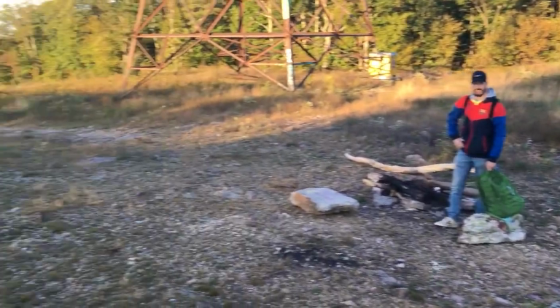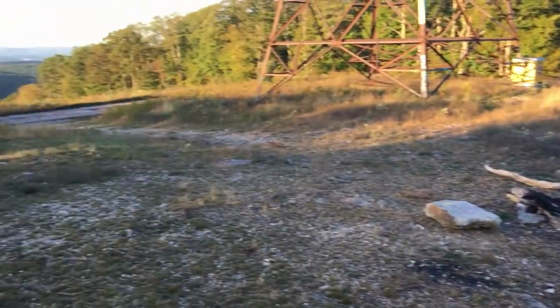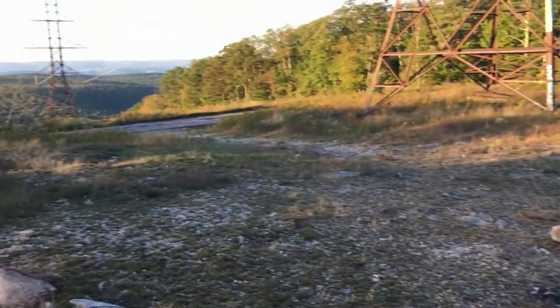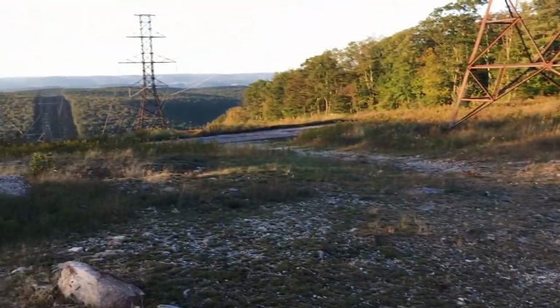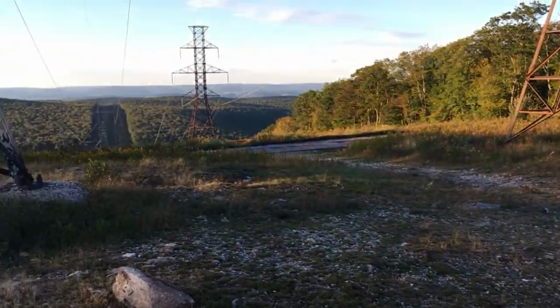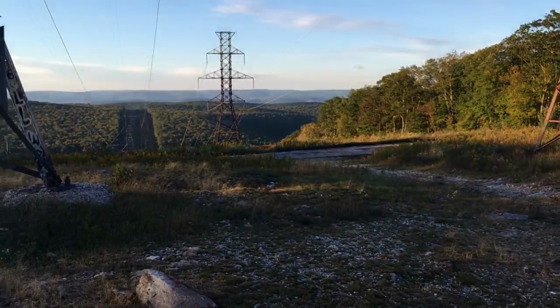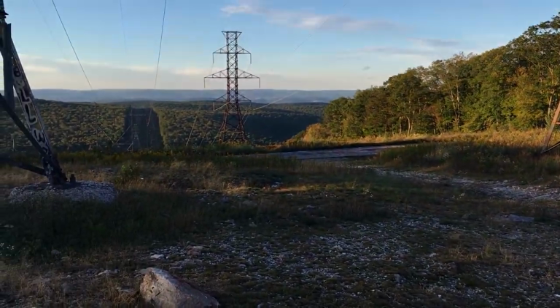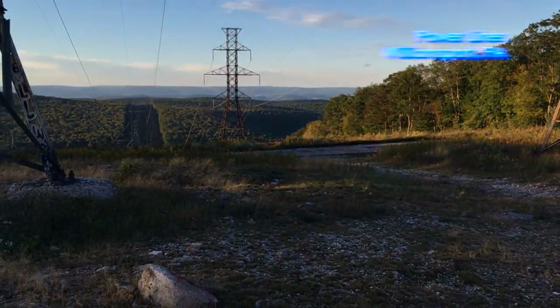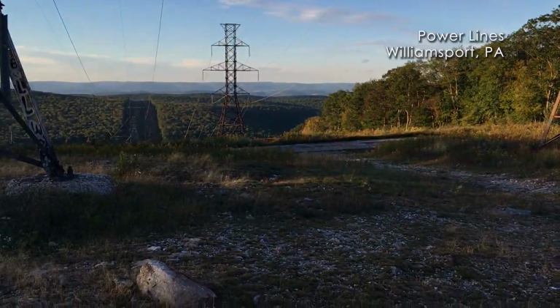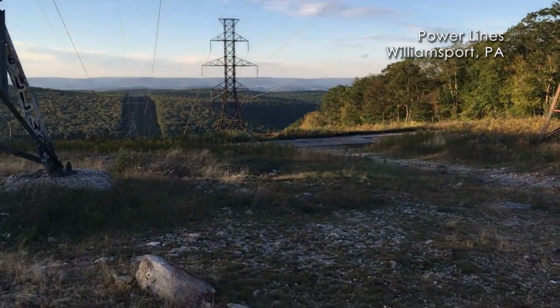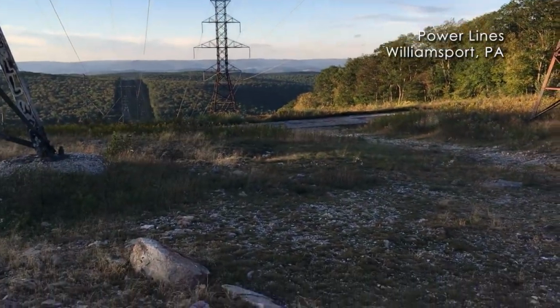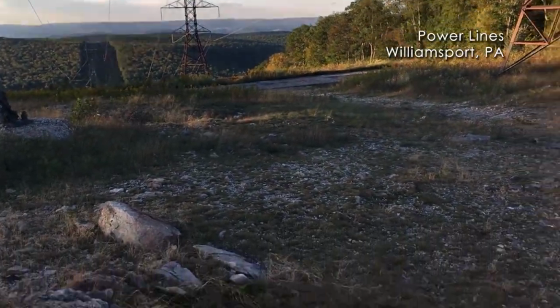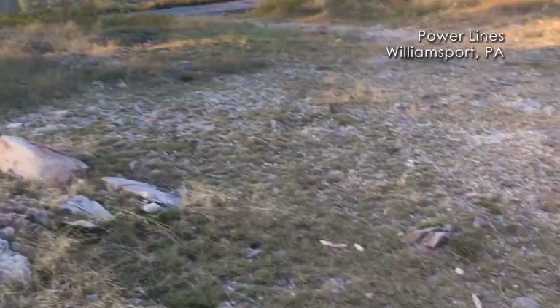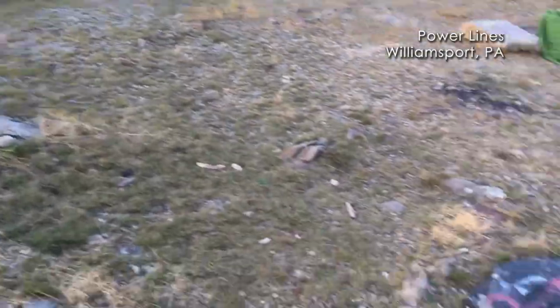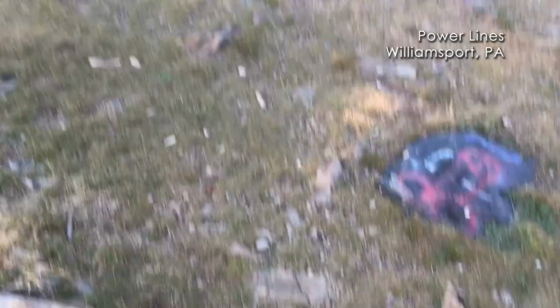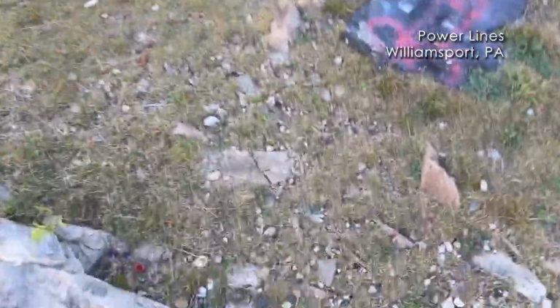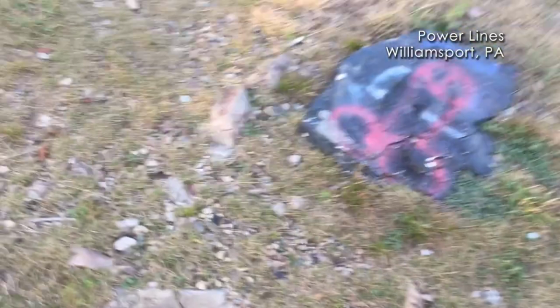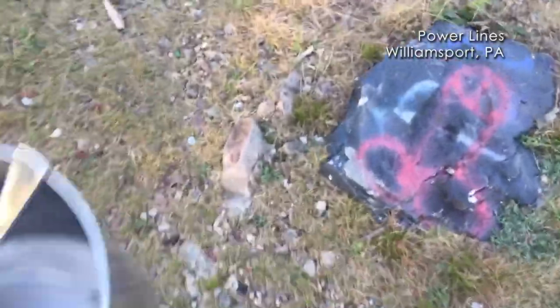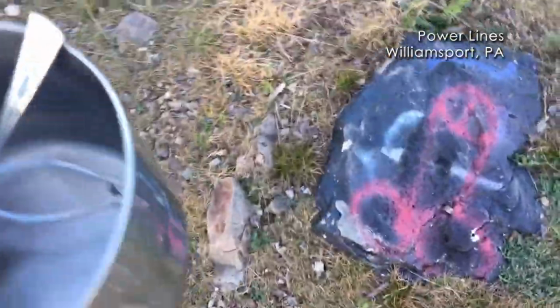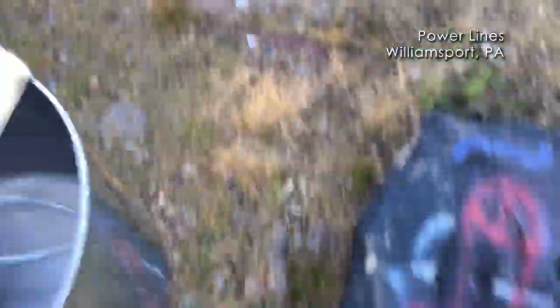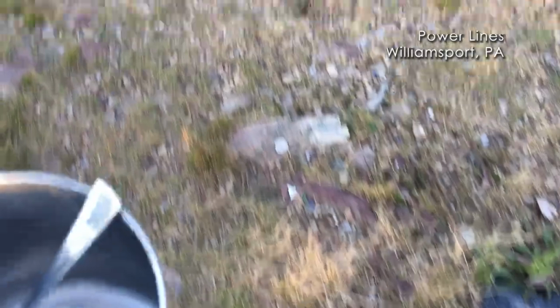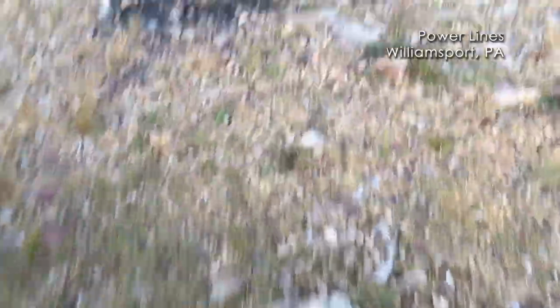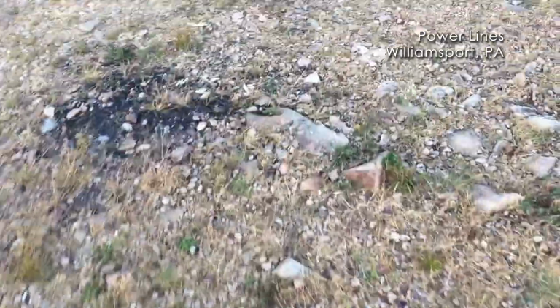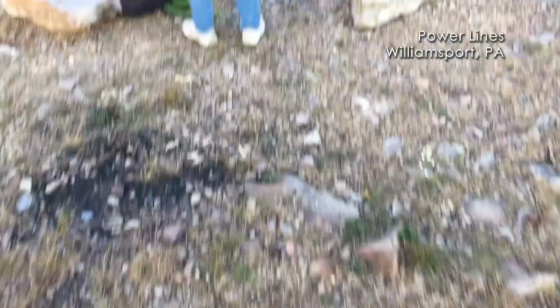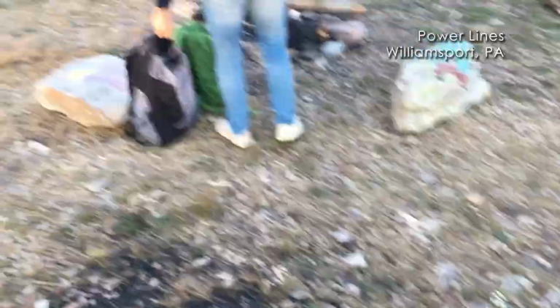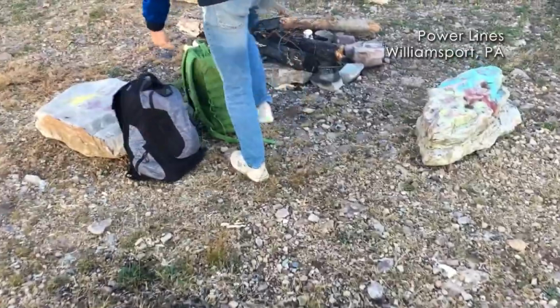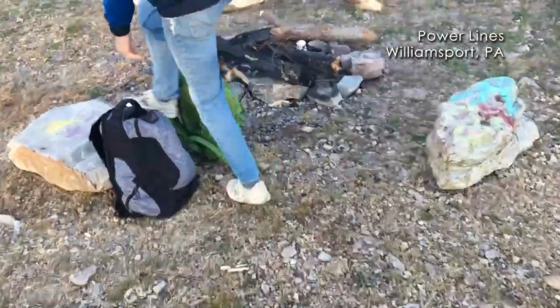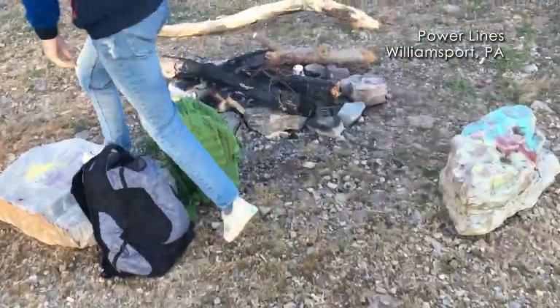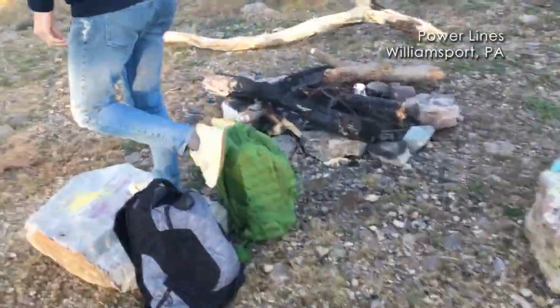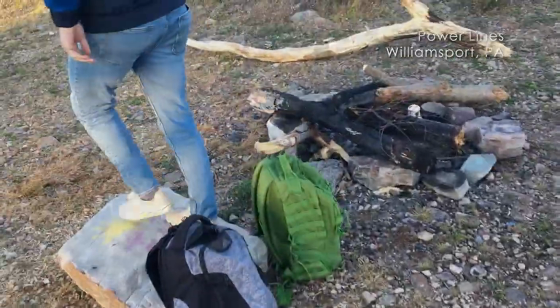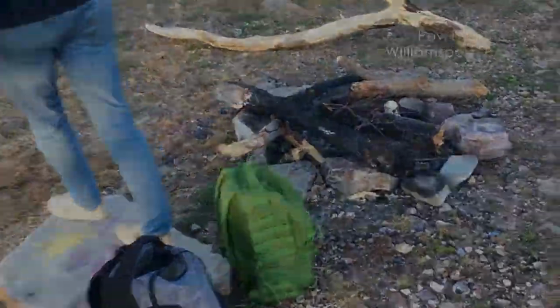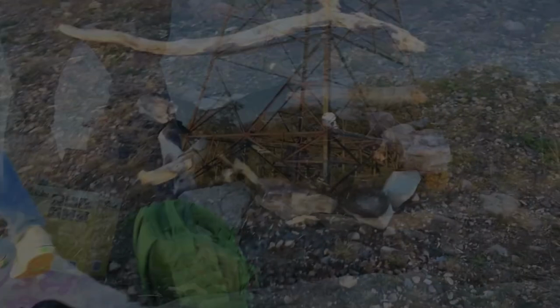We're at the power lines of Williamsport right now. We walked the trail, we got here, and we're going to set up our things and get to it.